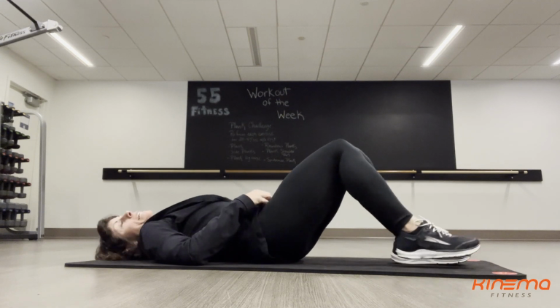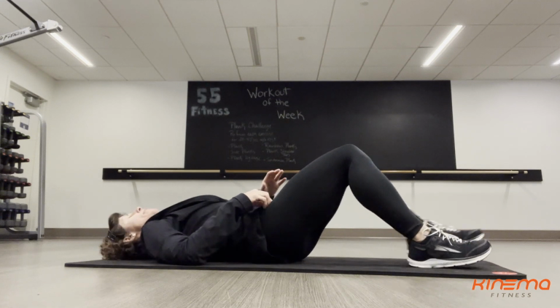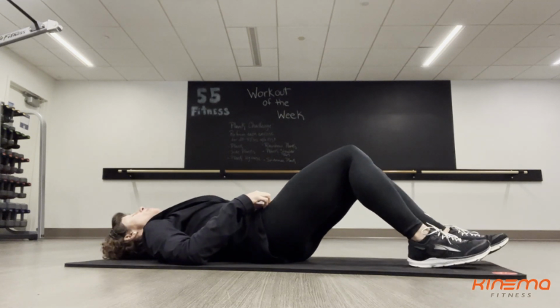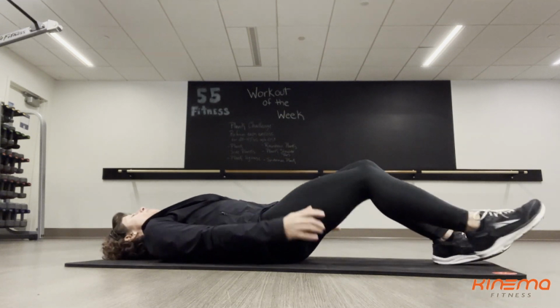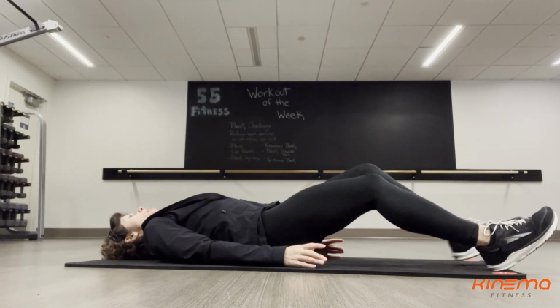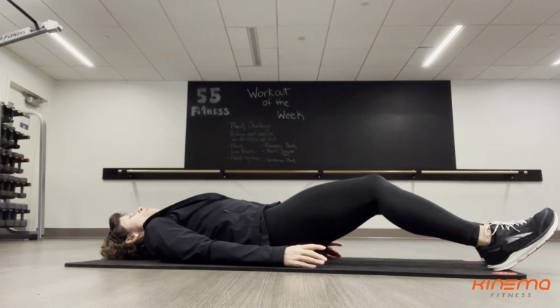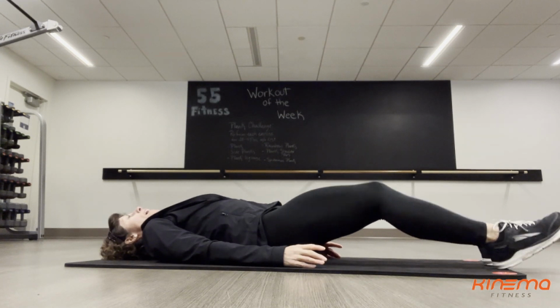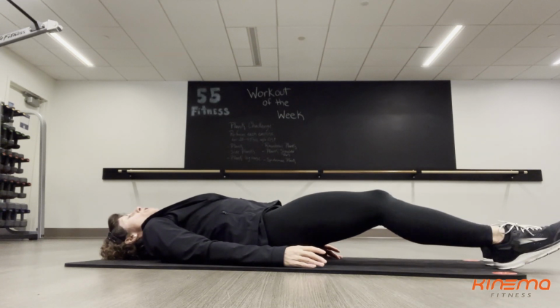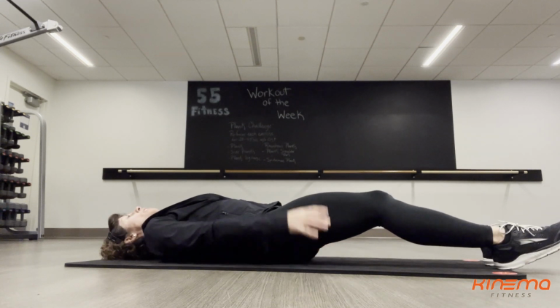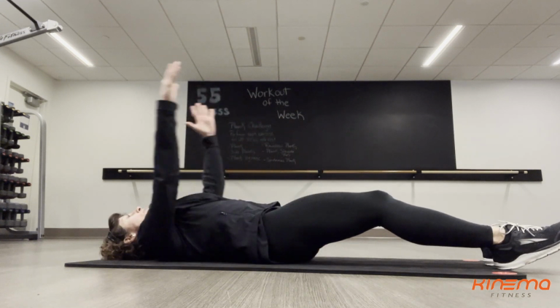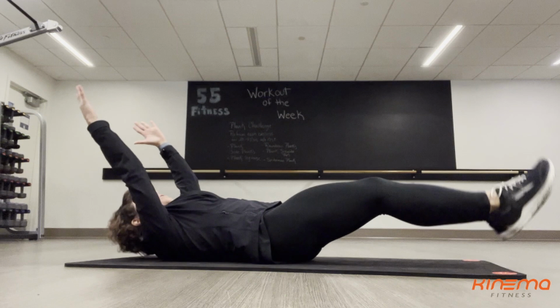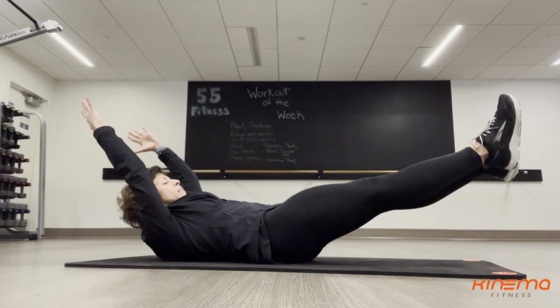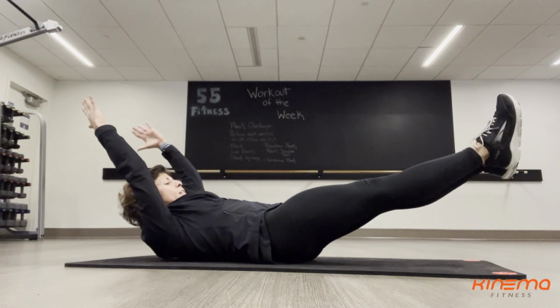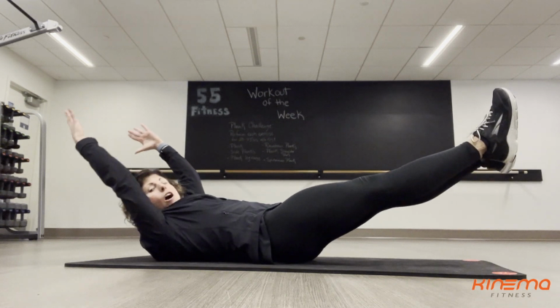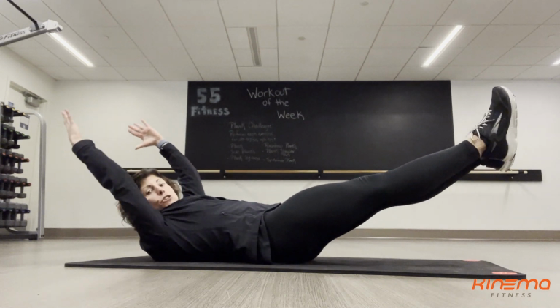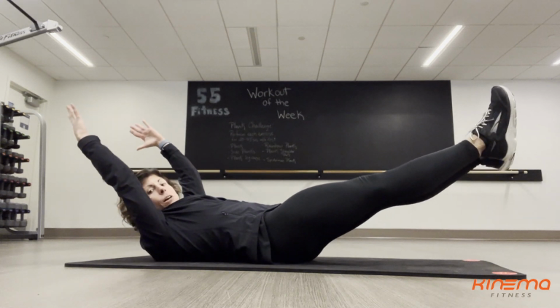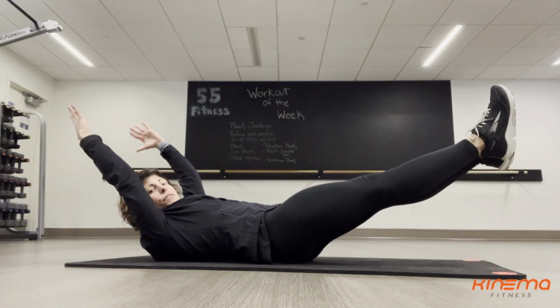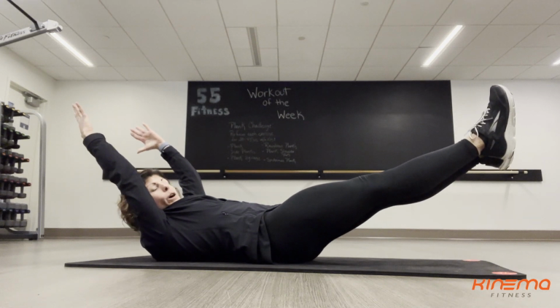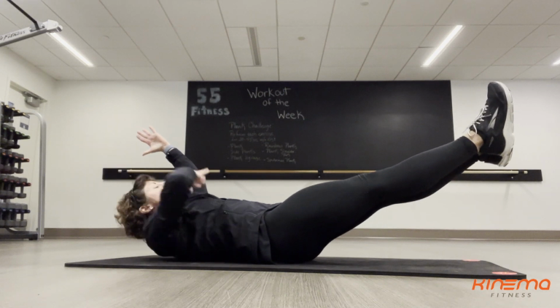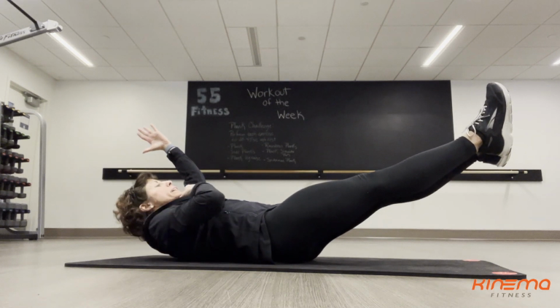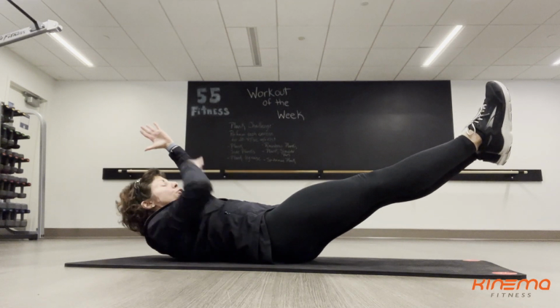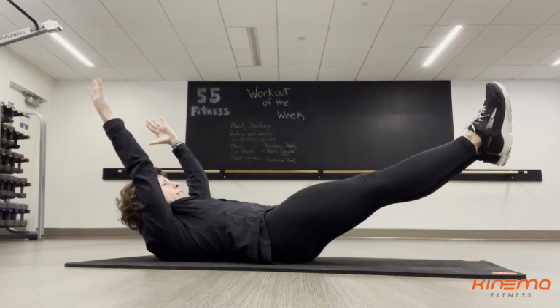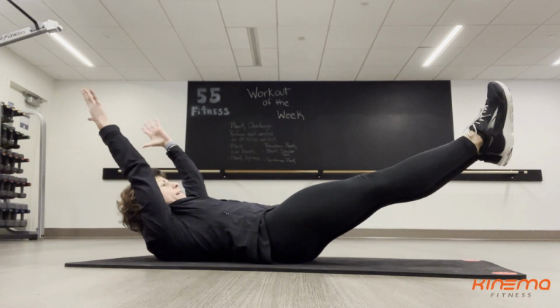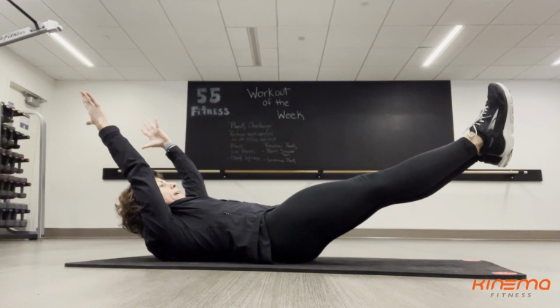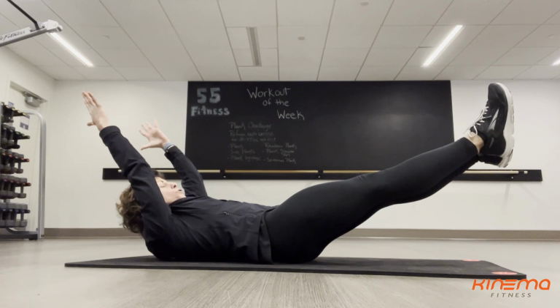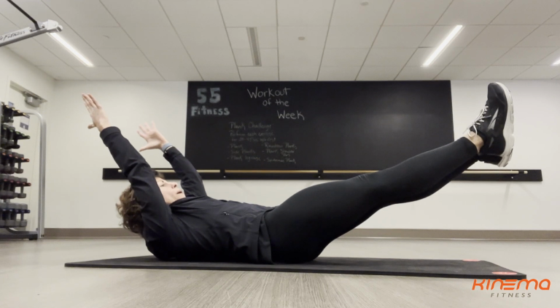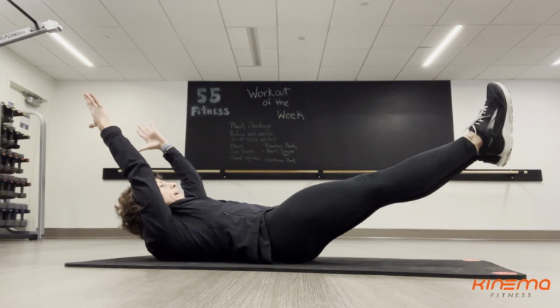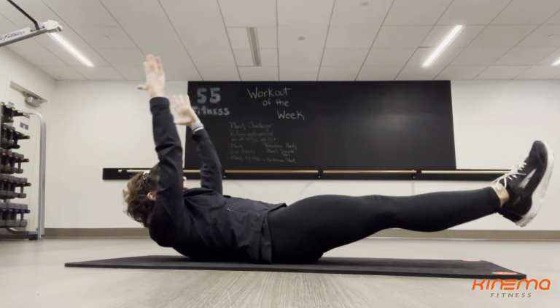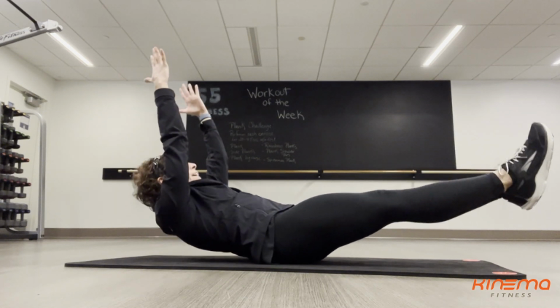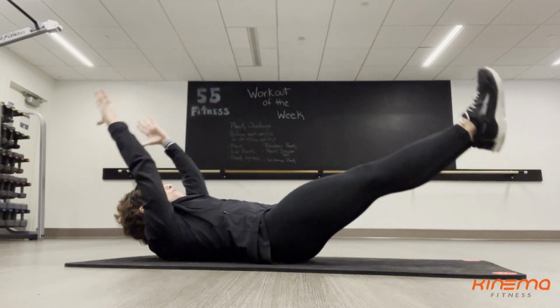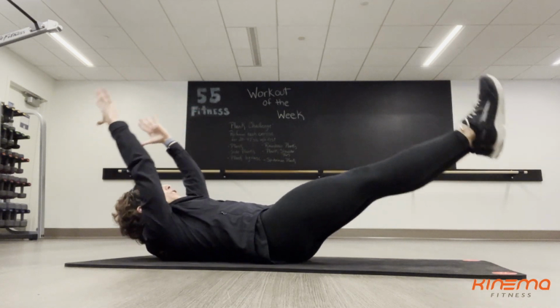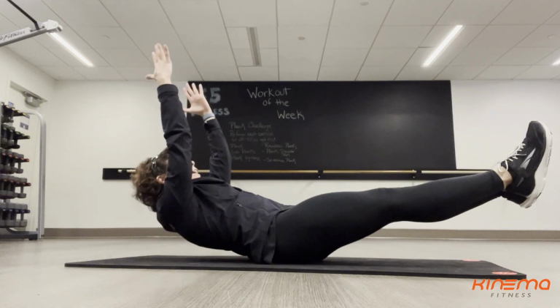You're going to lift your arms and your legs up off the floor. You want to tuck your chin a little bit to keep a nice neutral spine, and then you're going to rock your body.